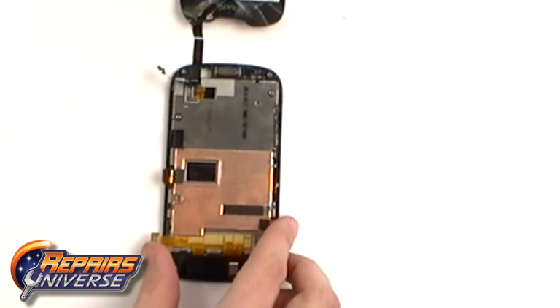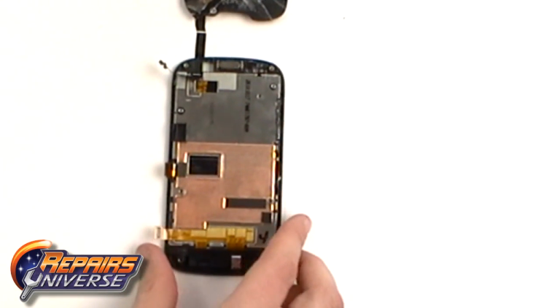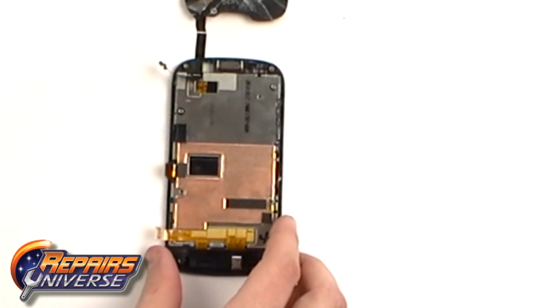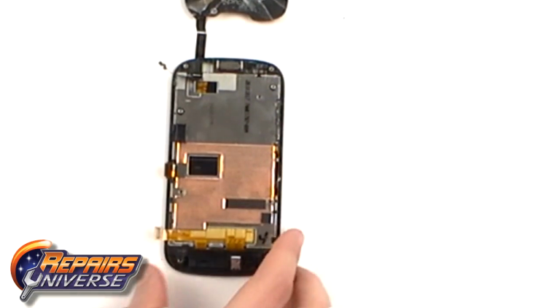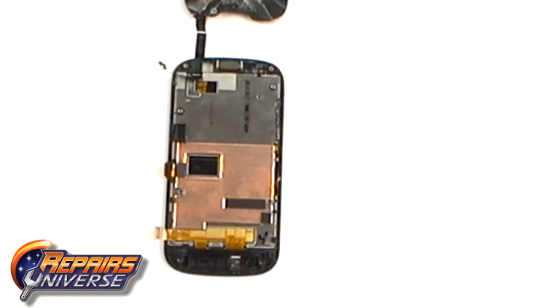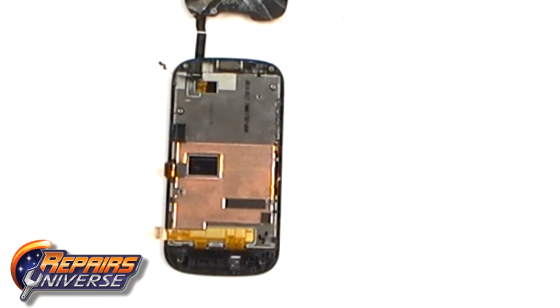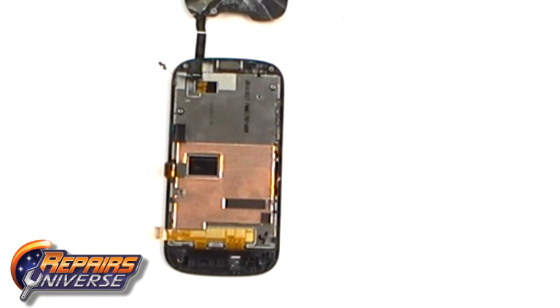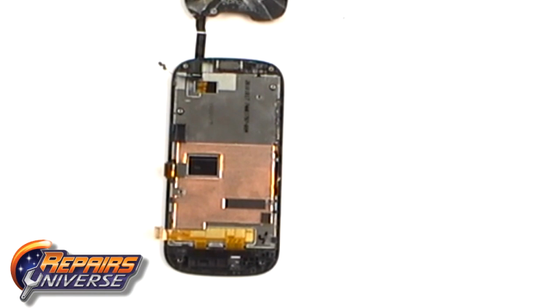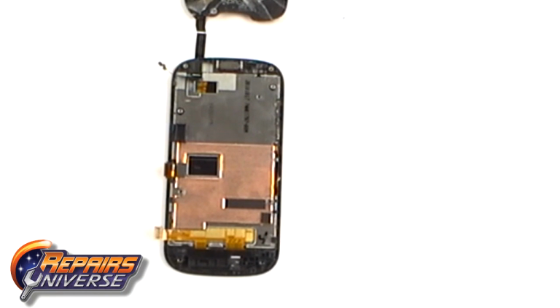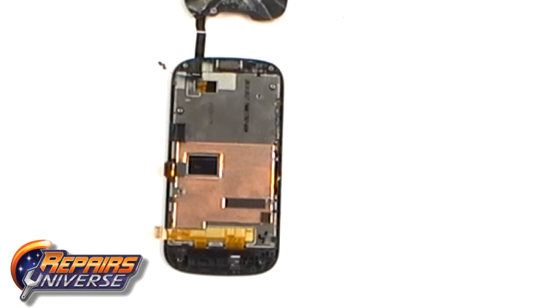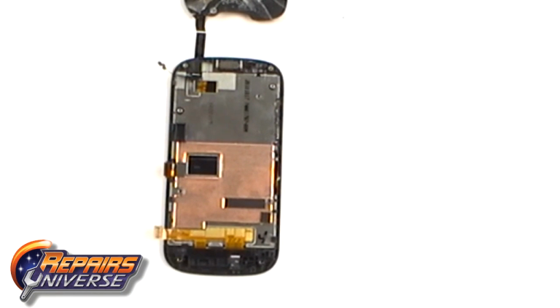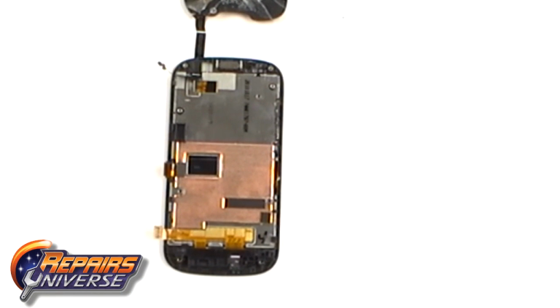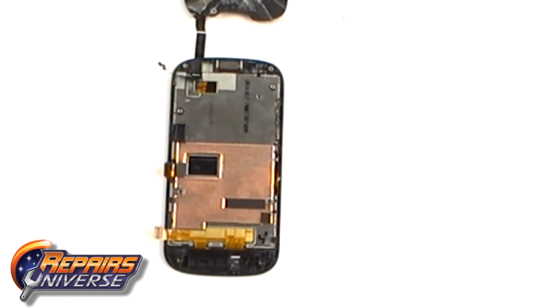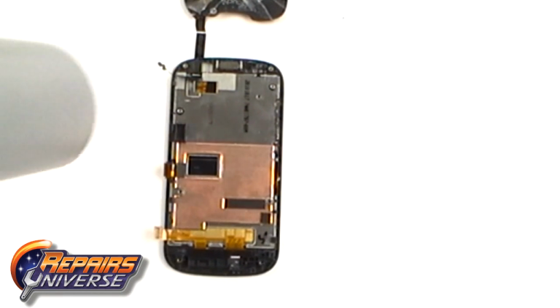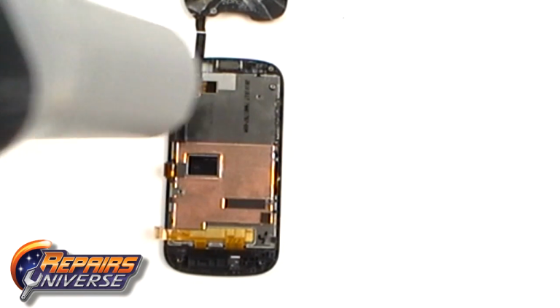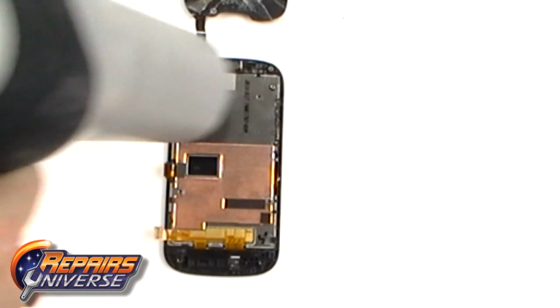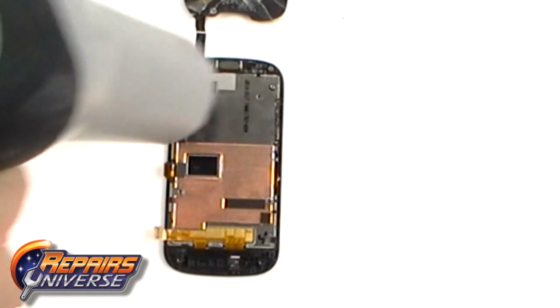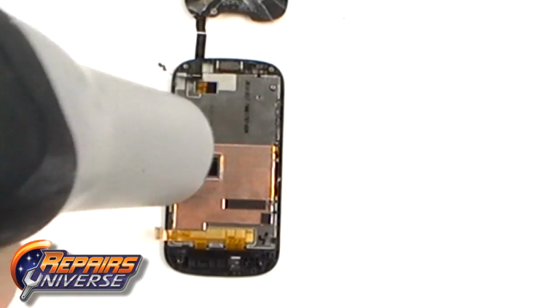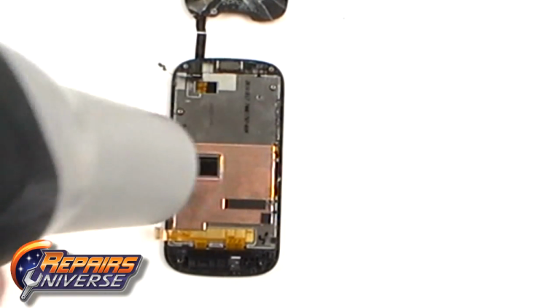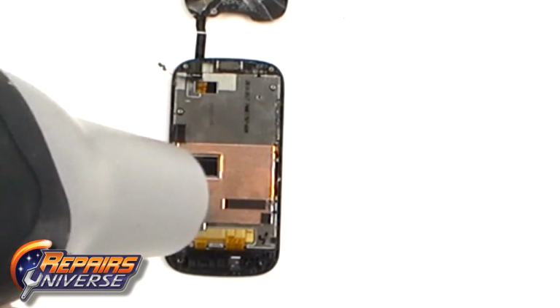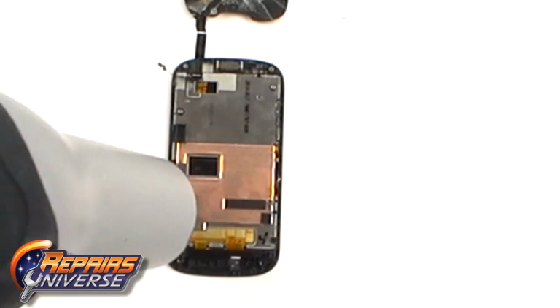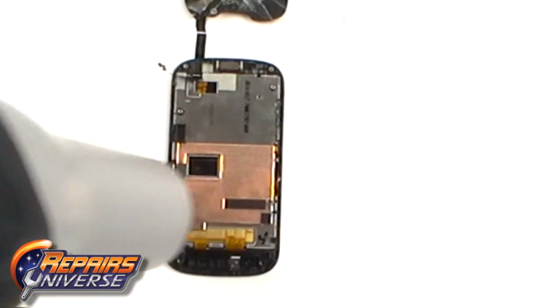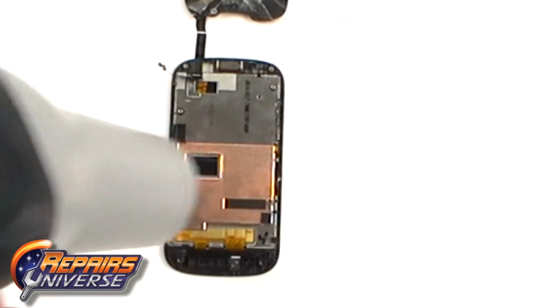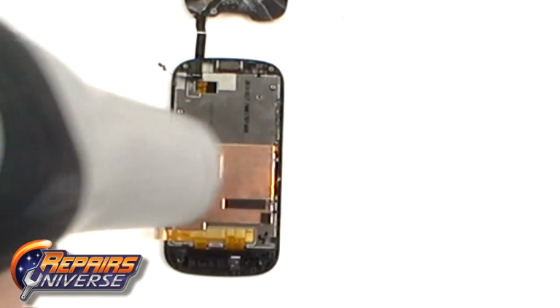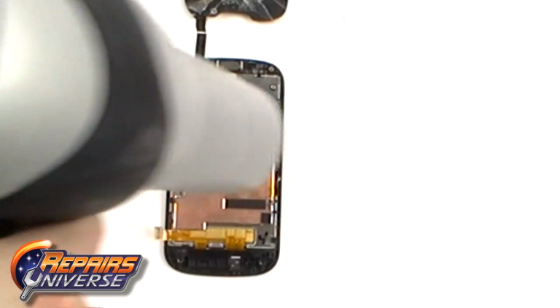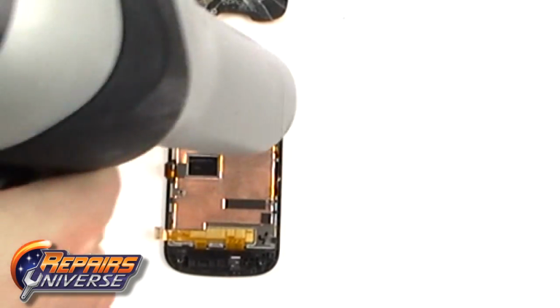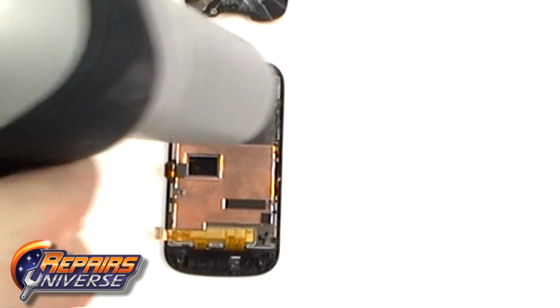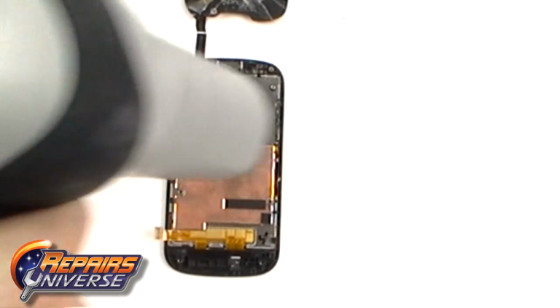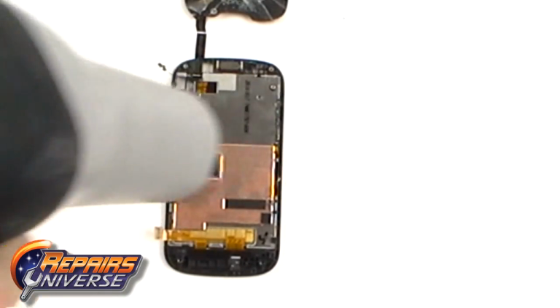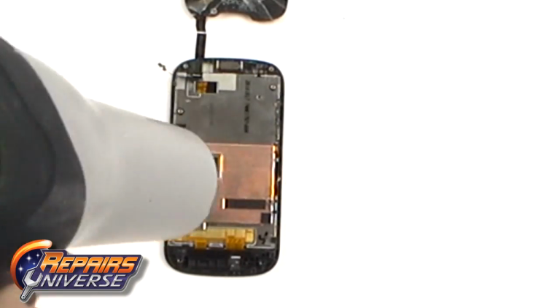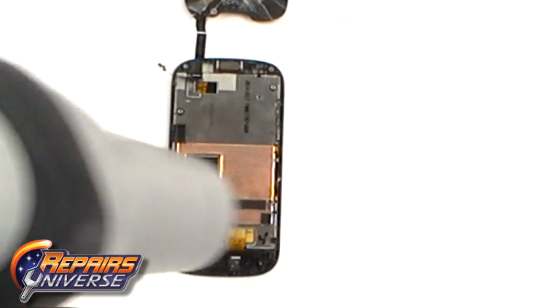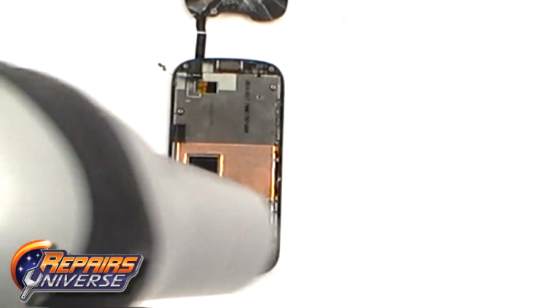Before we can release the cable, we need to remove the LCD screen. To do this, turn the screen over and heat the back to warm the adhesive which is holding the LCD in place.